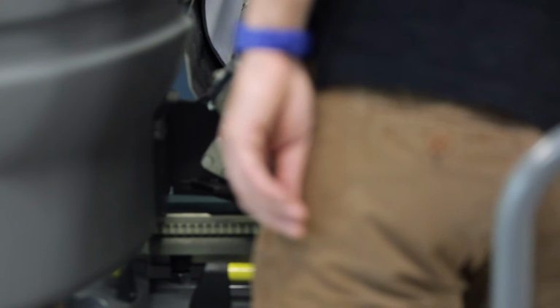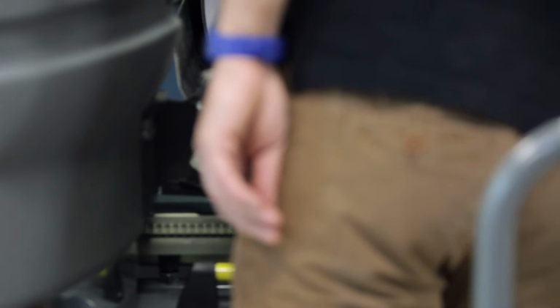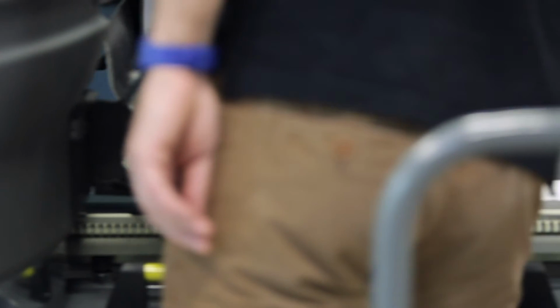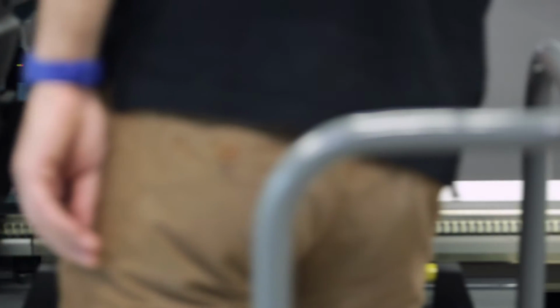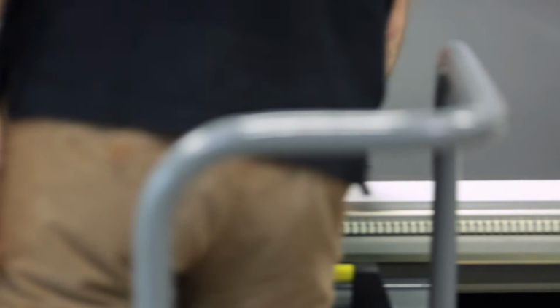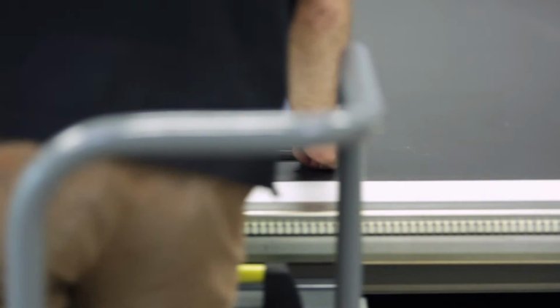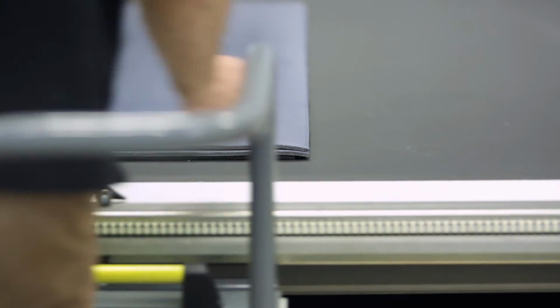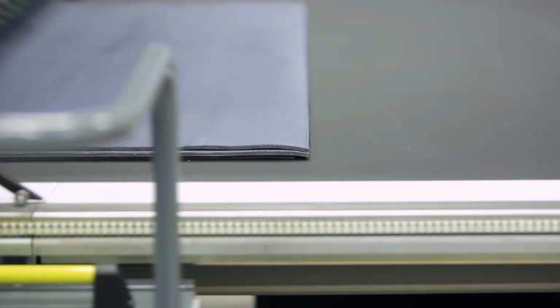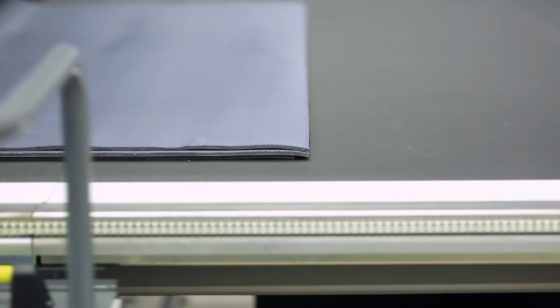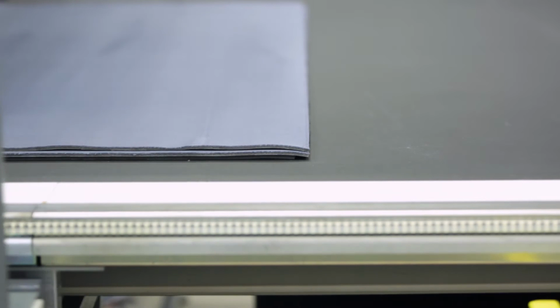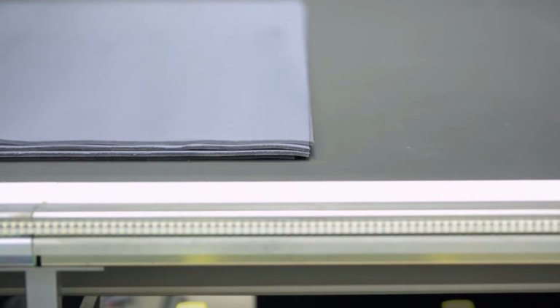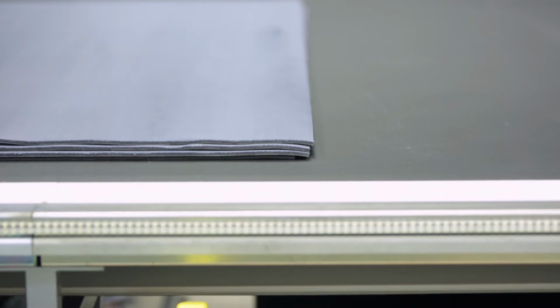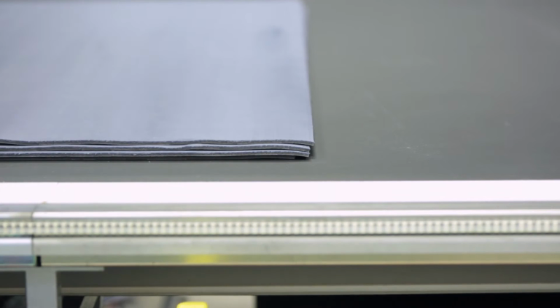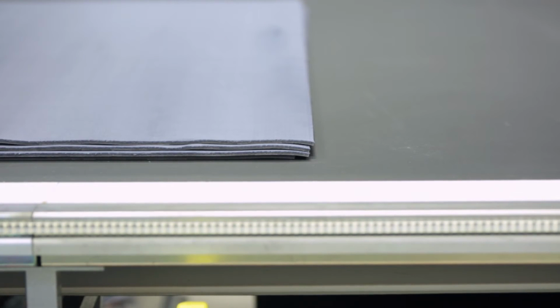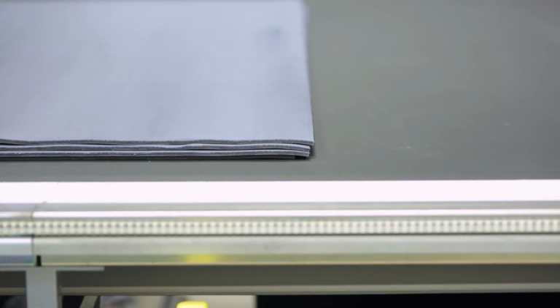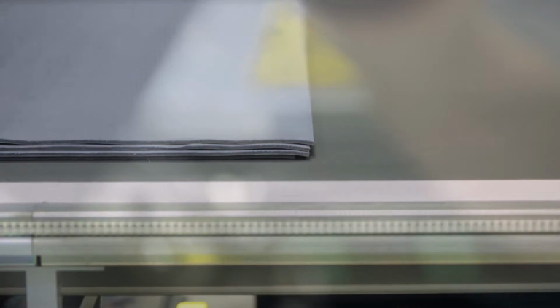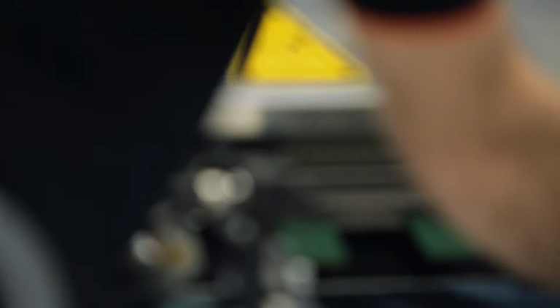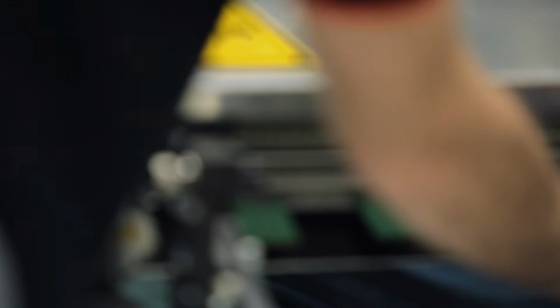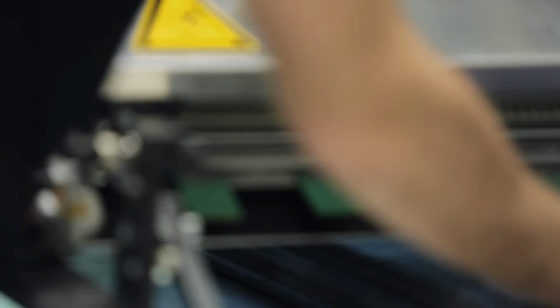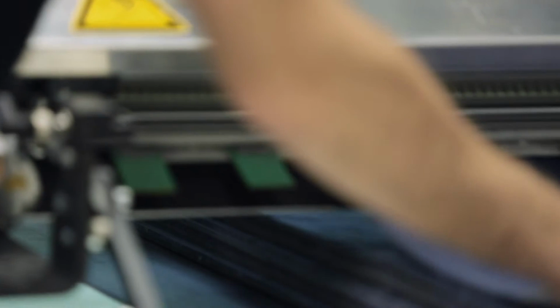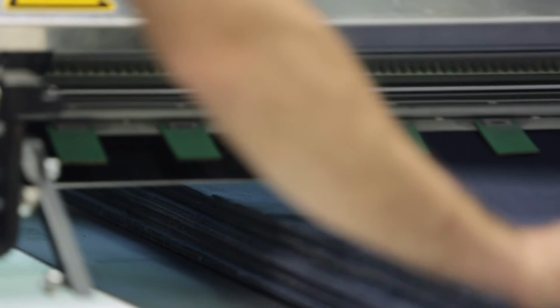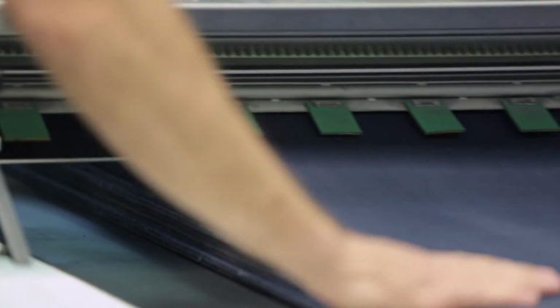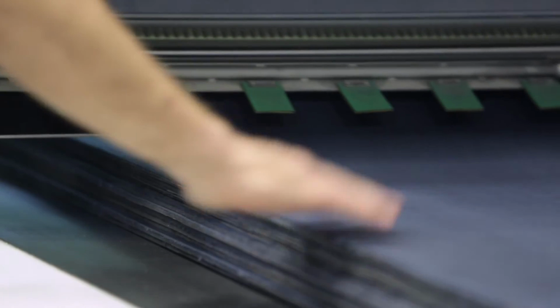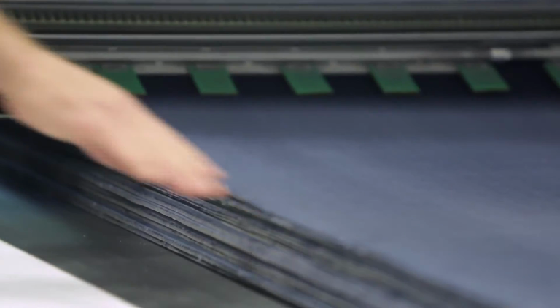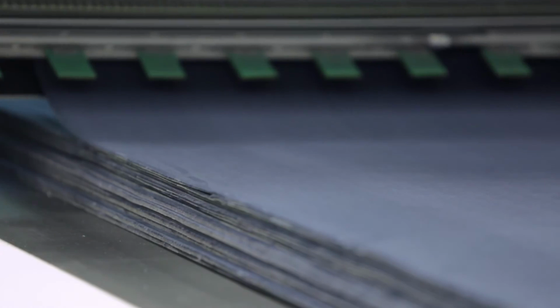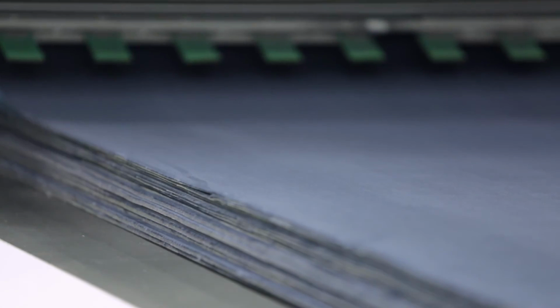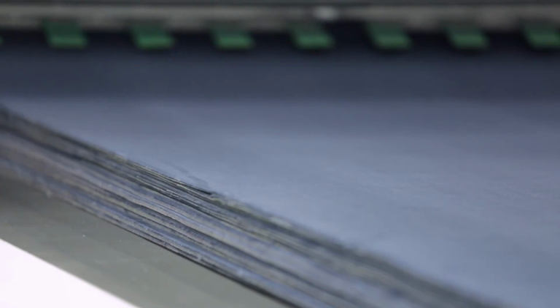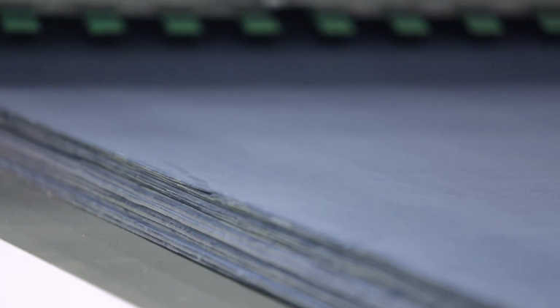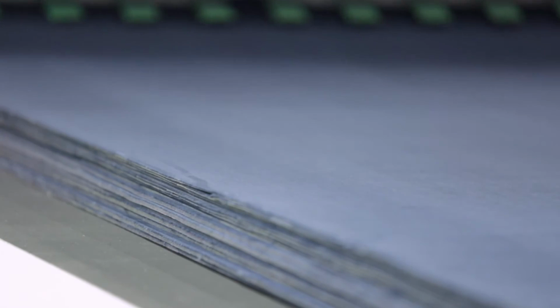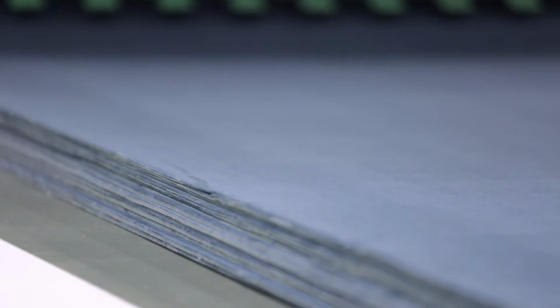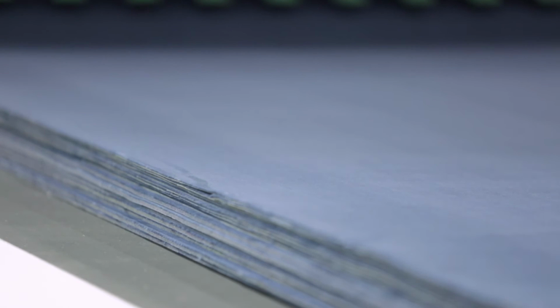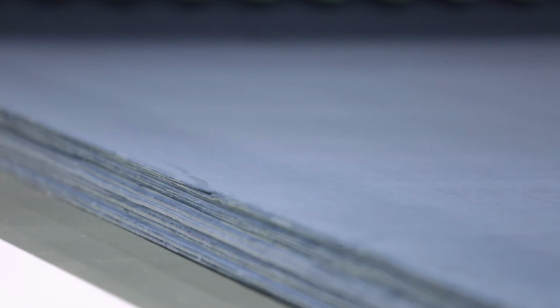Spreading instructions are sent directly to the Brio via Bluetooth, ensuring that marker and fabric length are respected. The cutter only needs to scan the barcode and all the information is instantly and automatically set up.